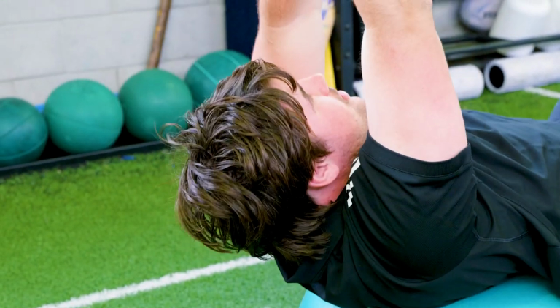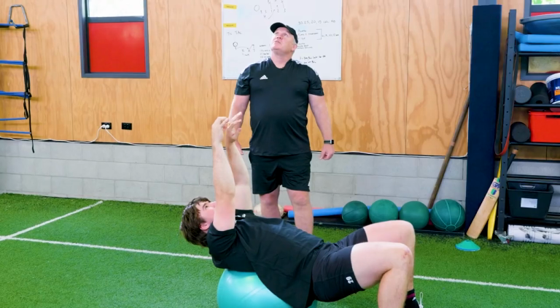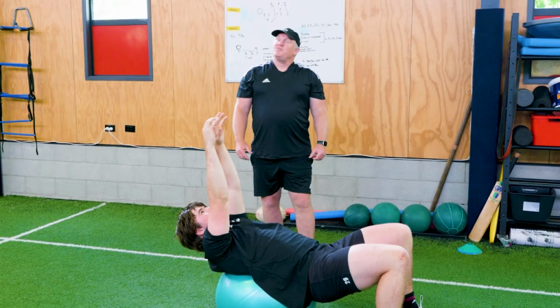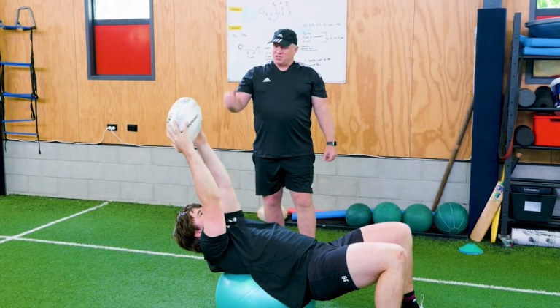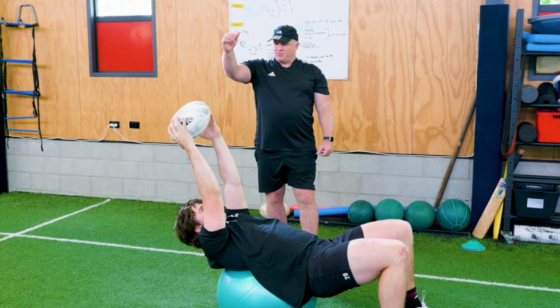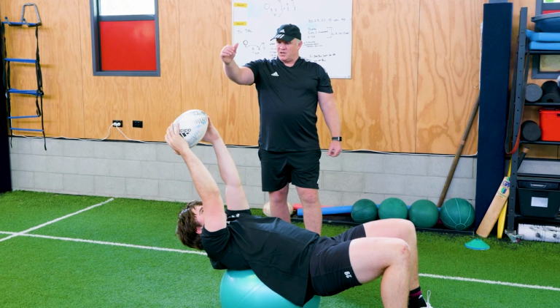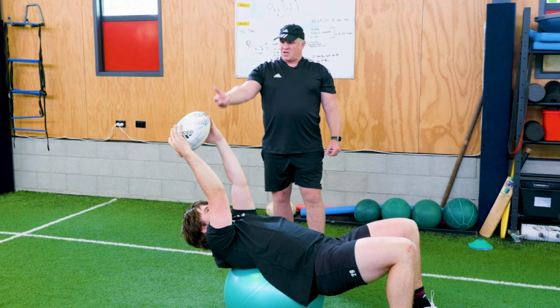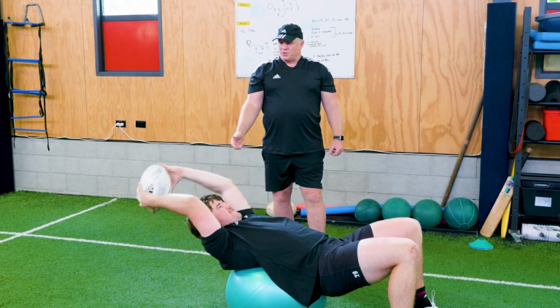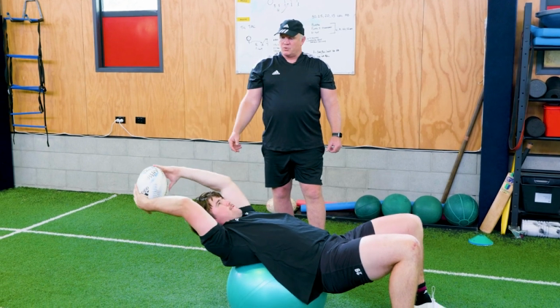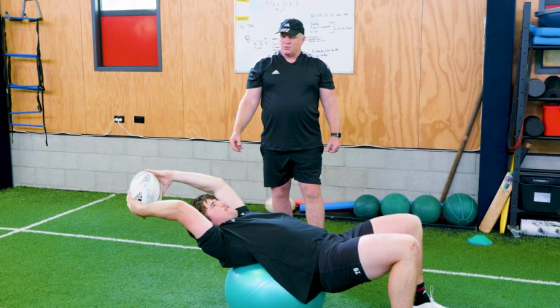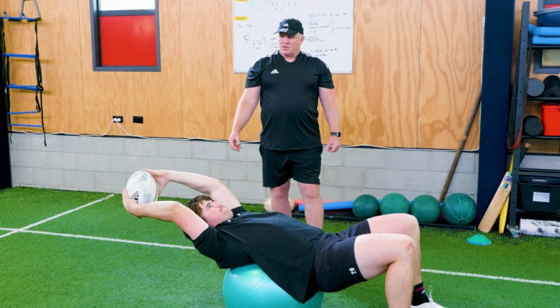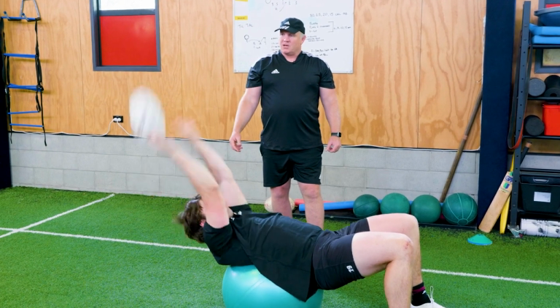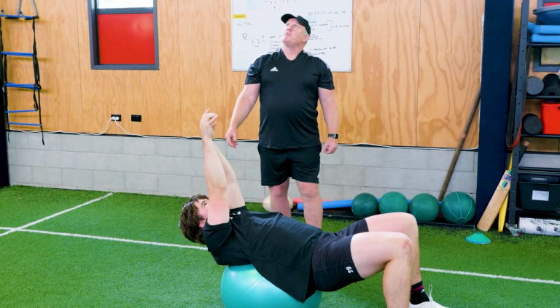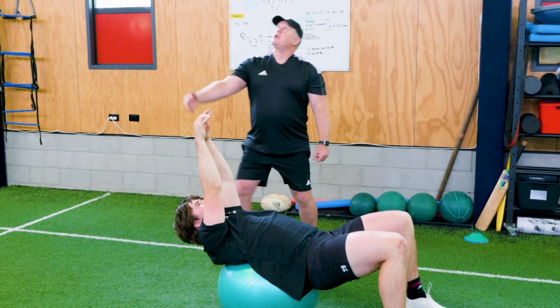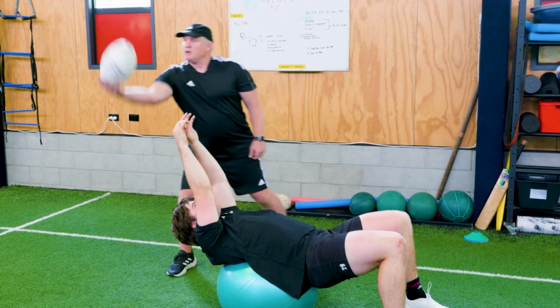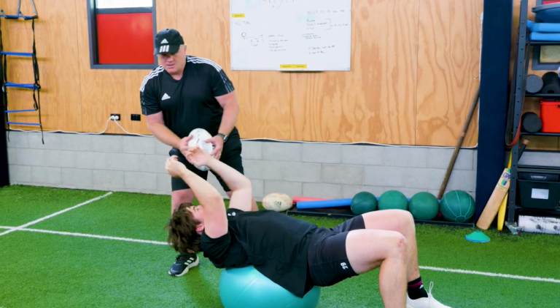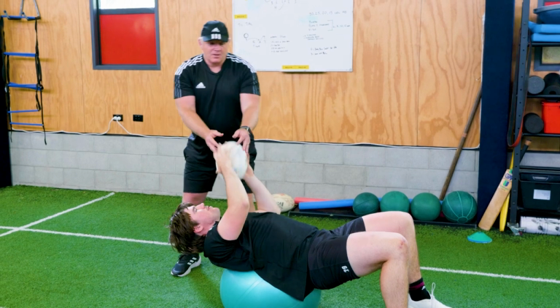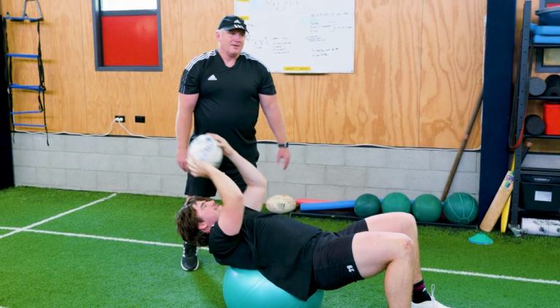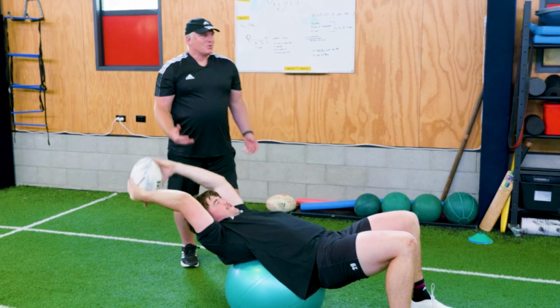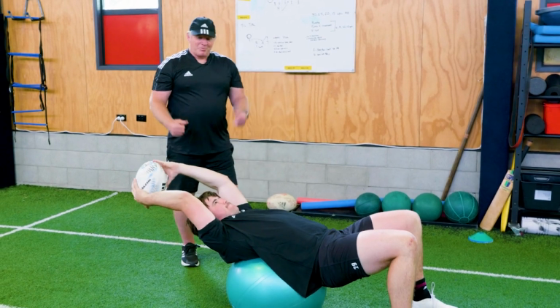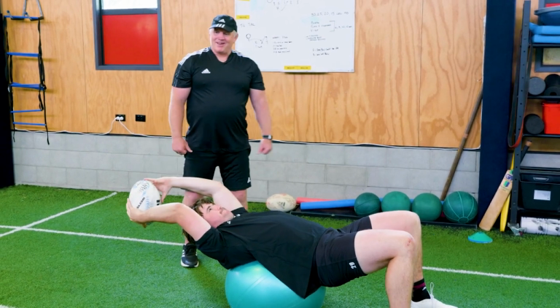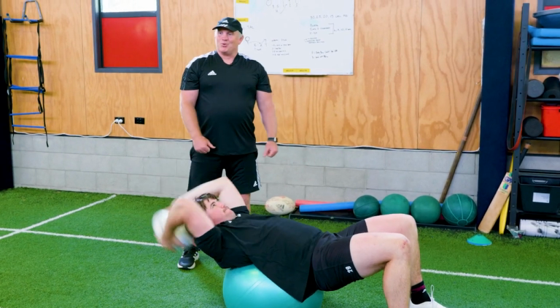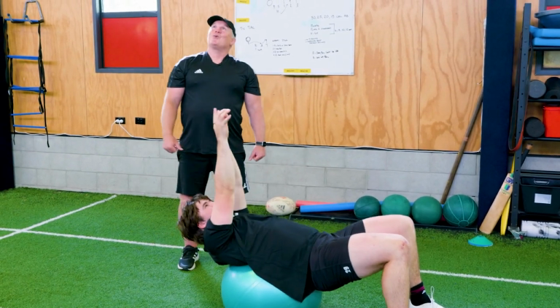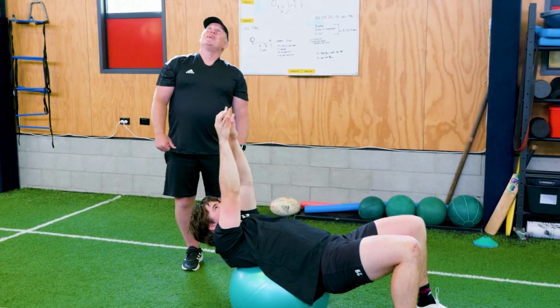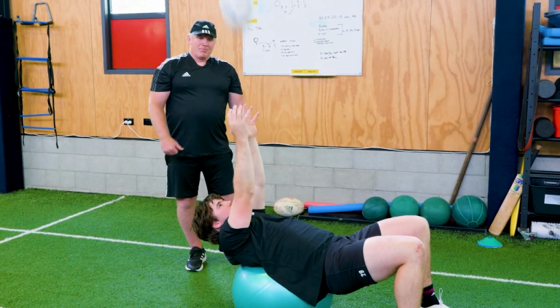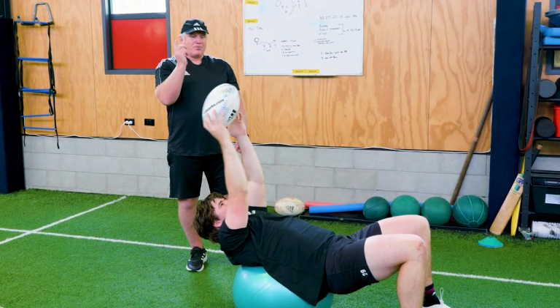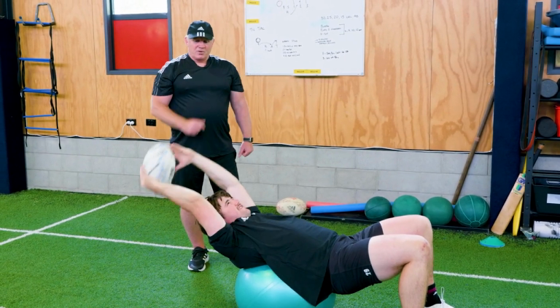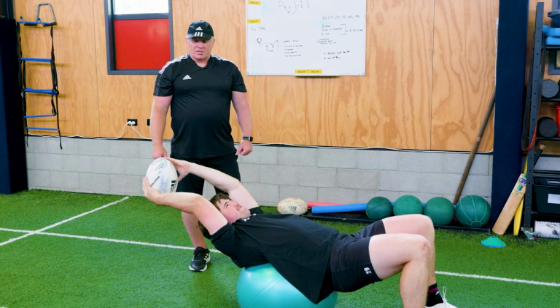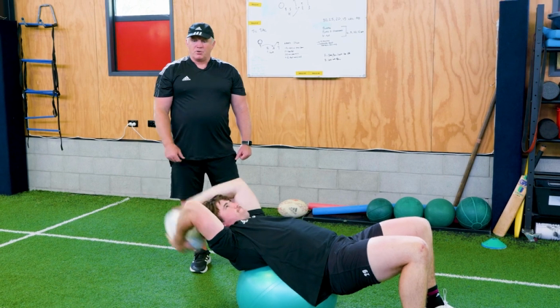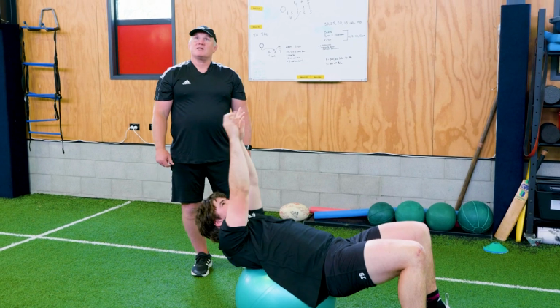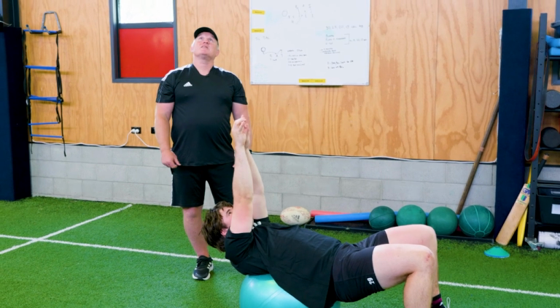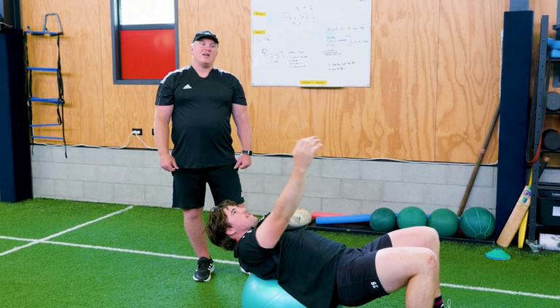James, if you can just start from where you would normally start with the ball, then go up and down. It's always good to have a partner there to catch the ball if it's not quite right. Beautiful — that's a really tight spiral, nice and consistent out of the hands.